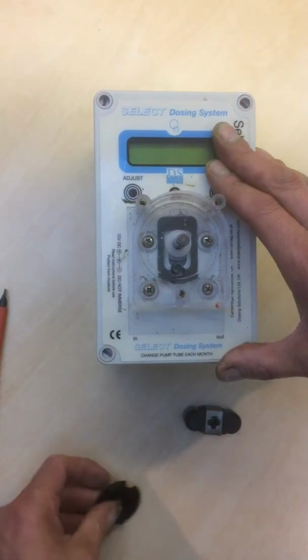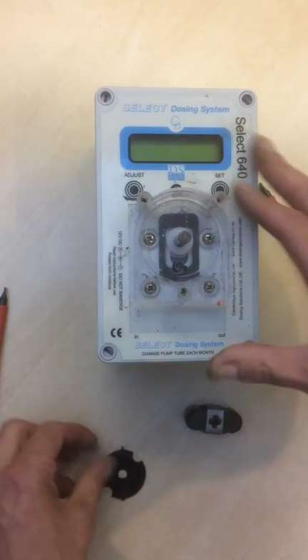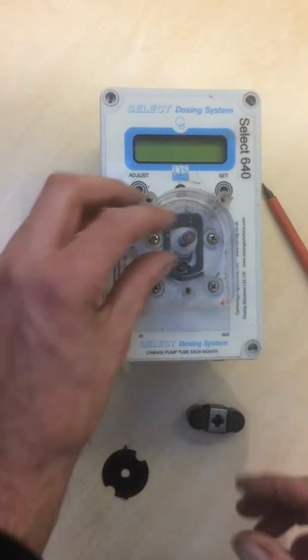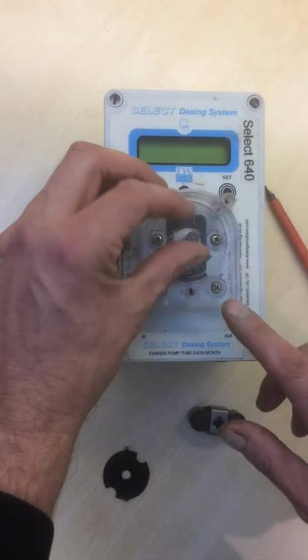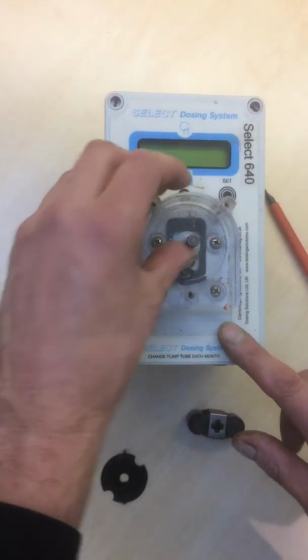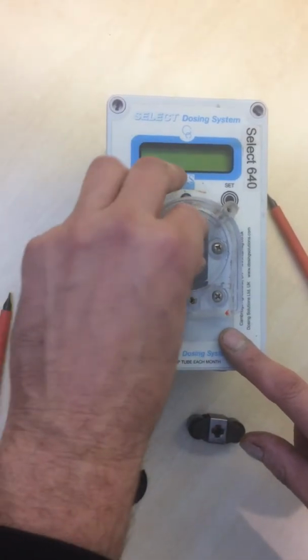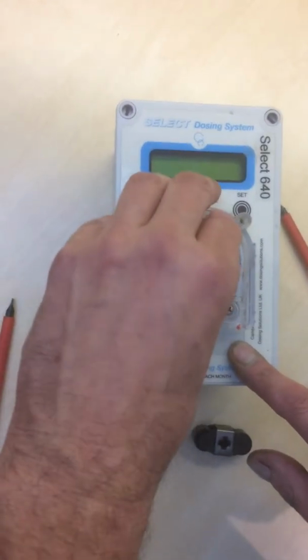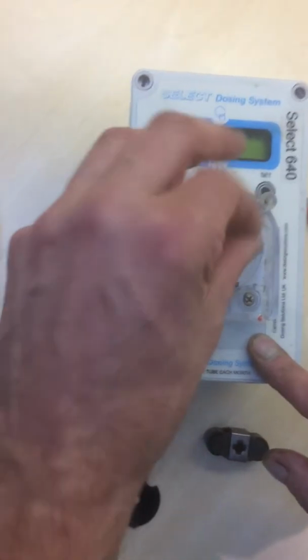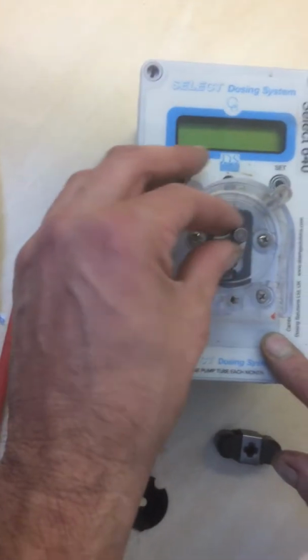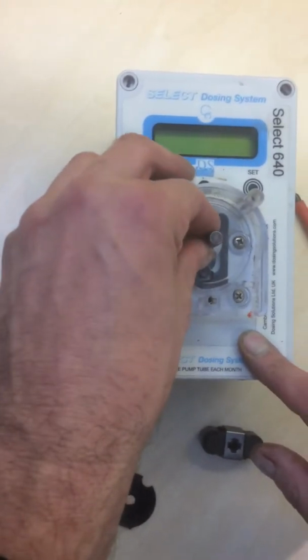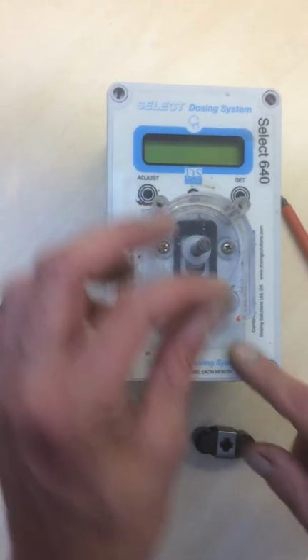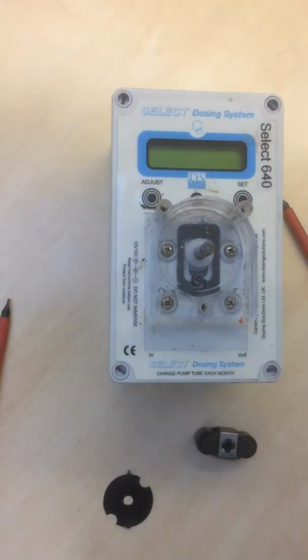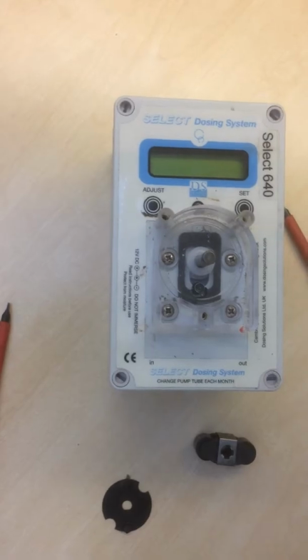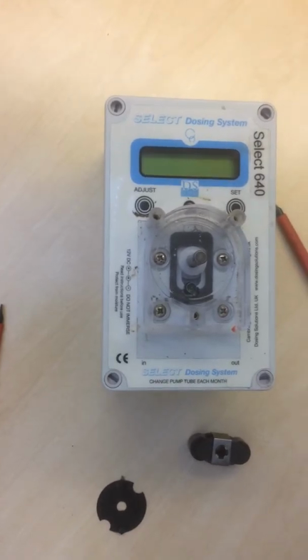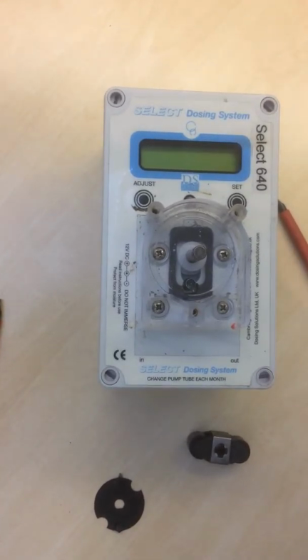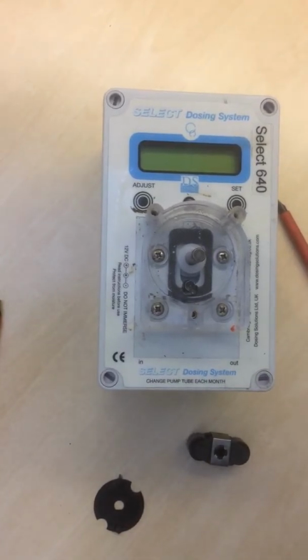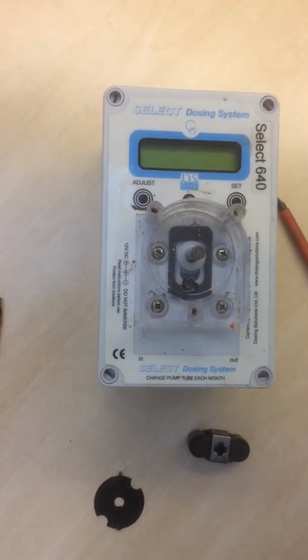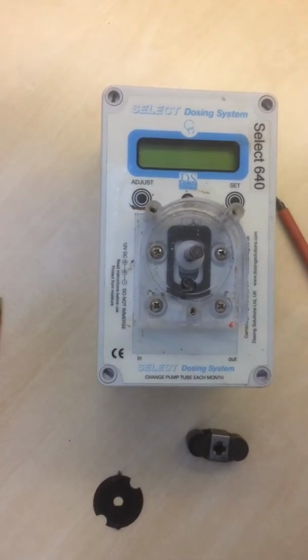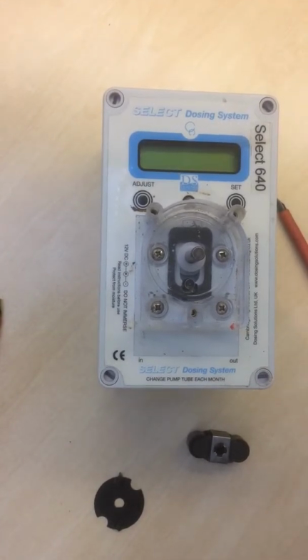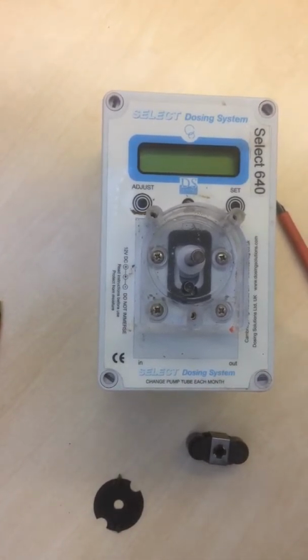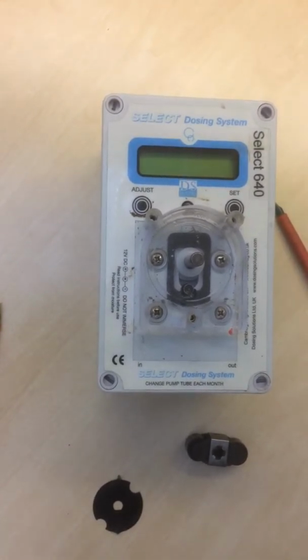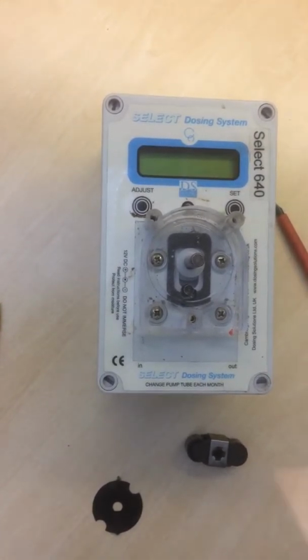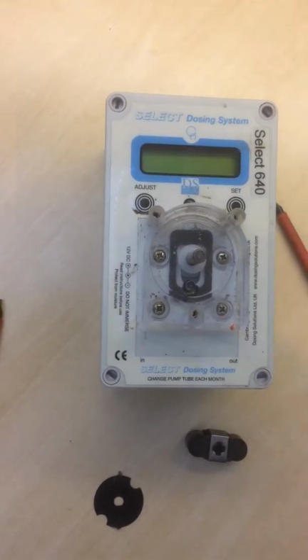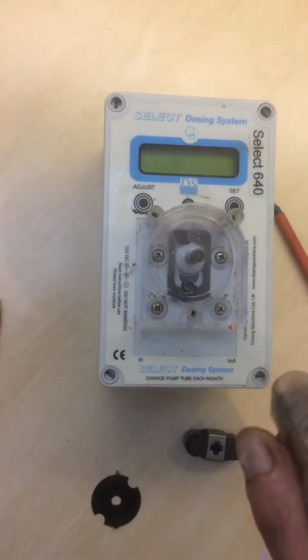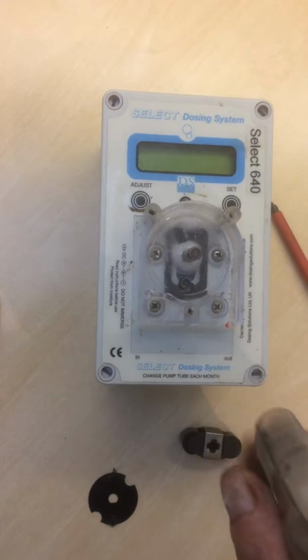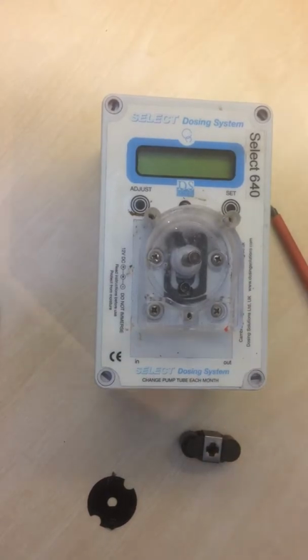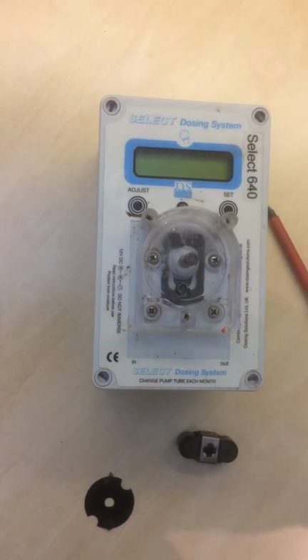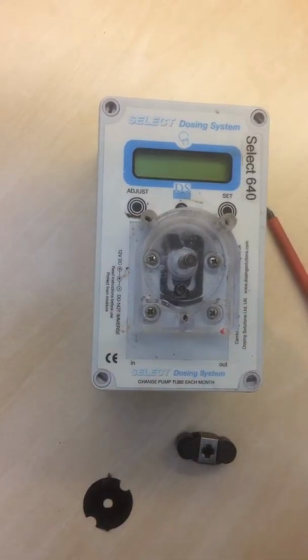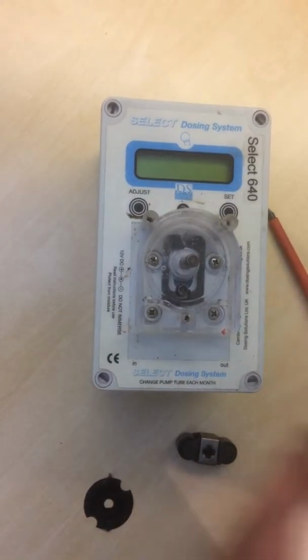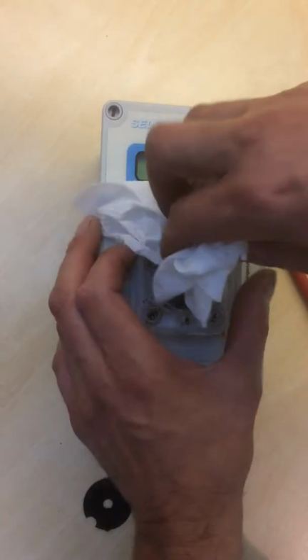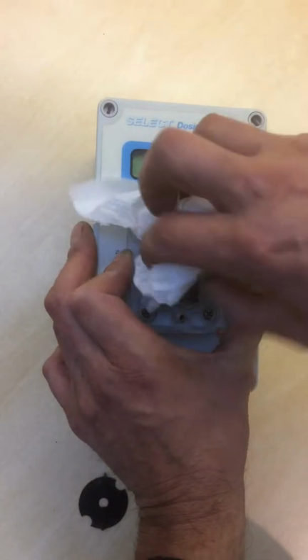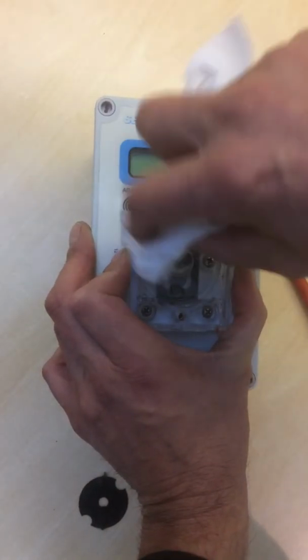You can see on the rotor arm there is a flat section. Everything will have to fit onto that. Just take a little bit of tissue, a small amount of water, and give the inside a clean.